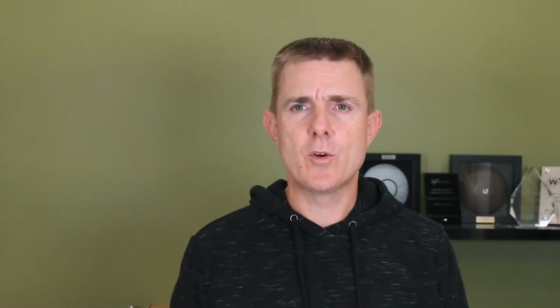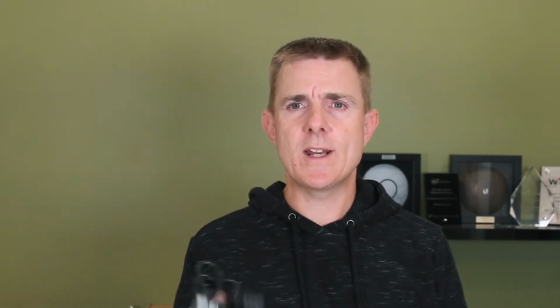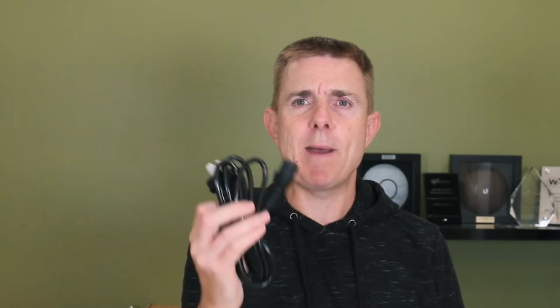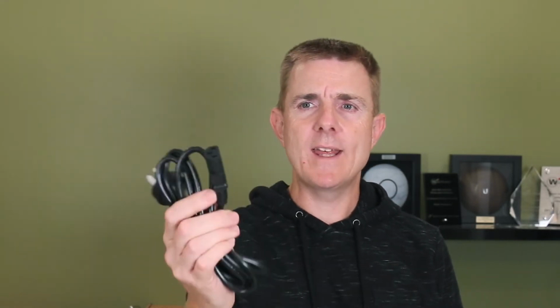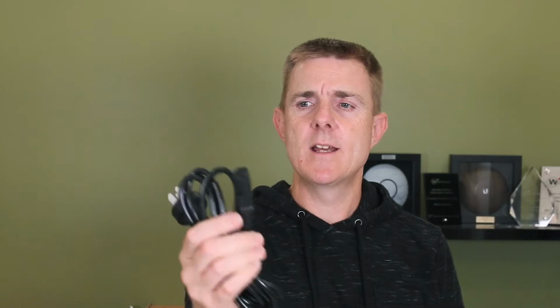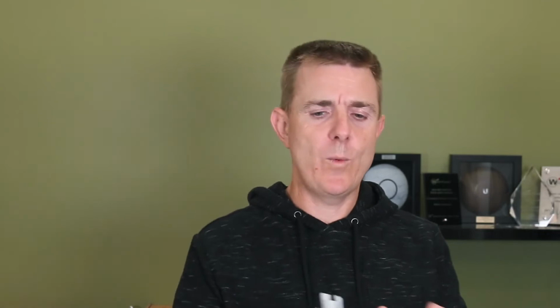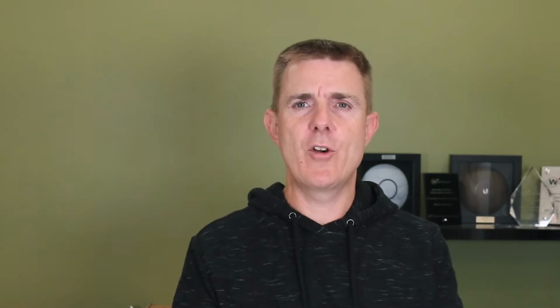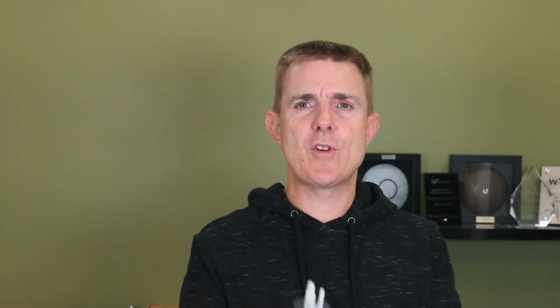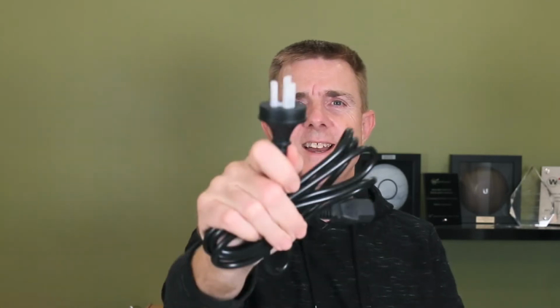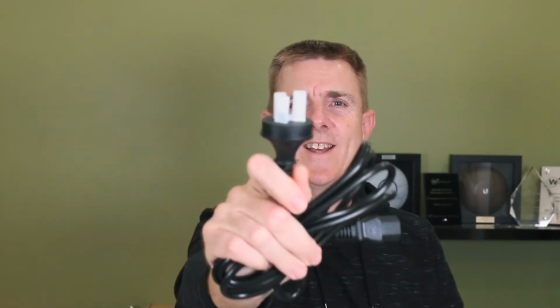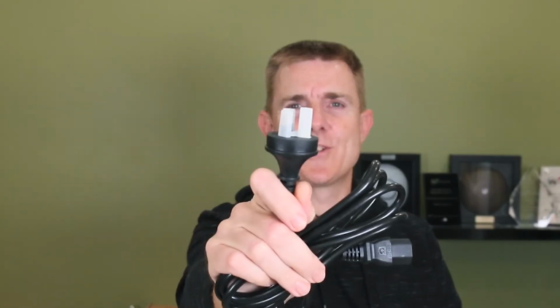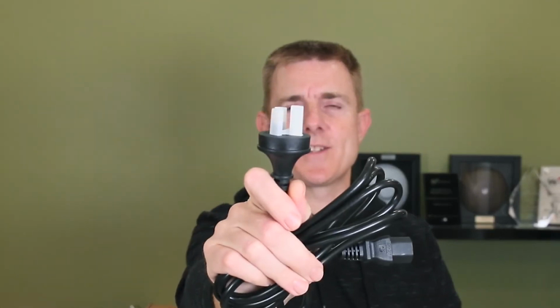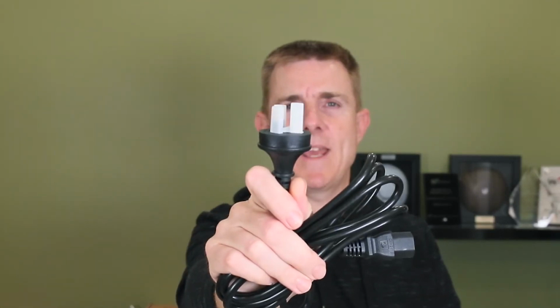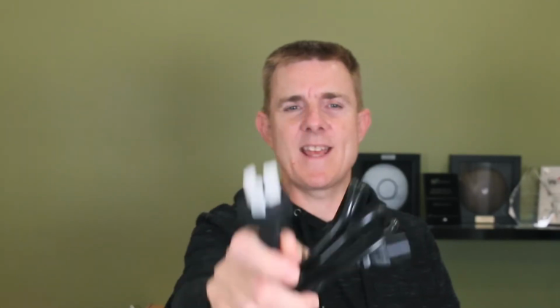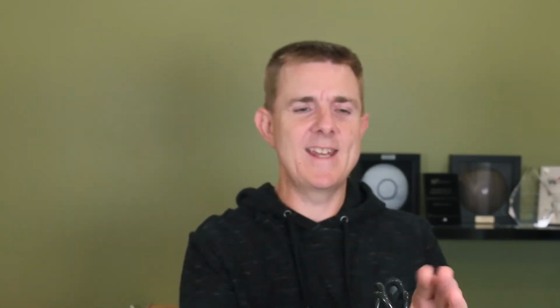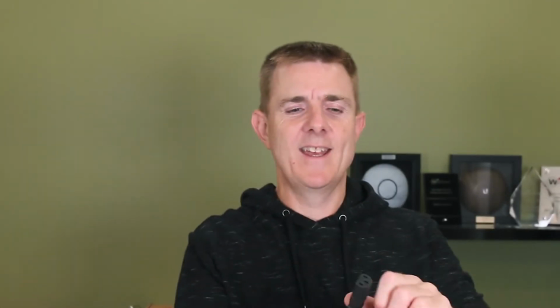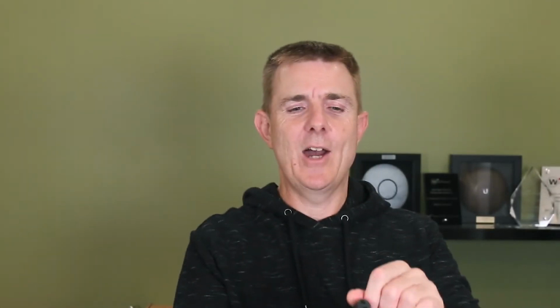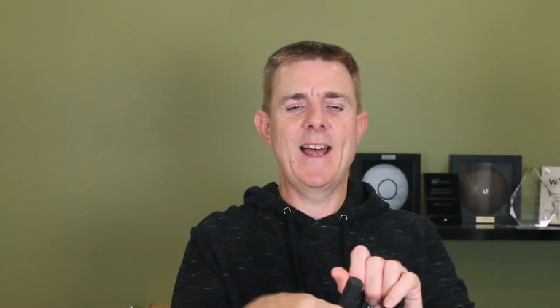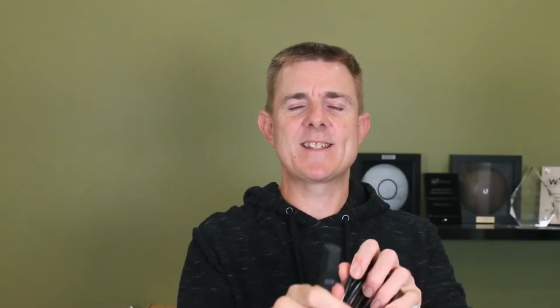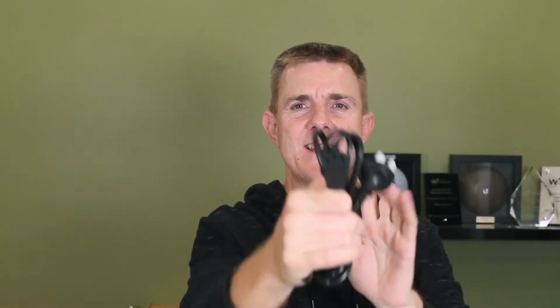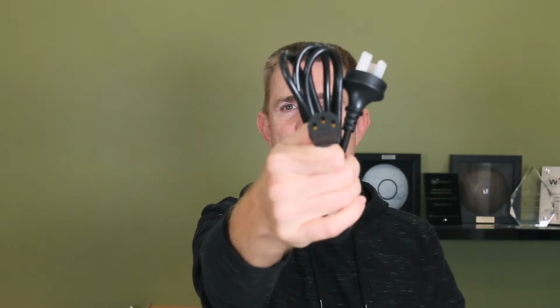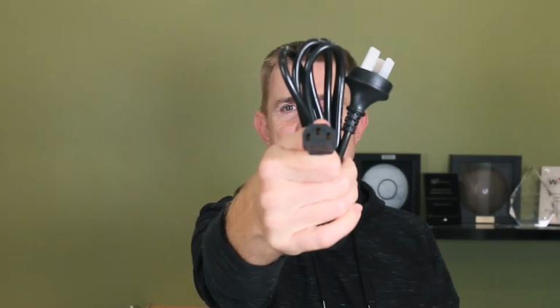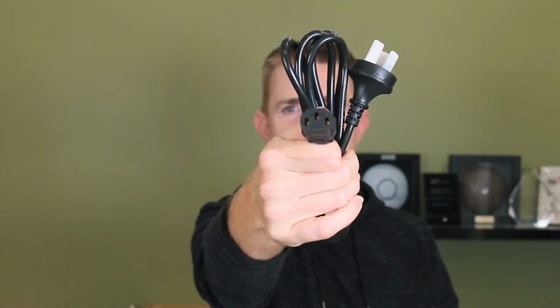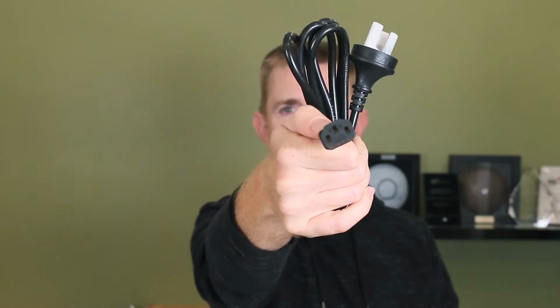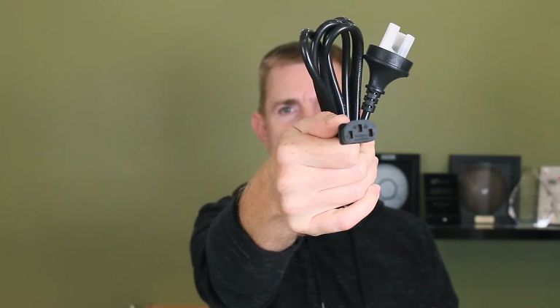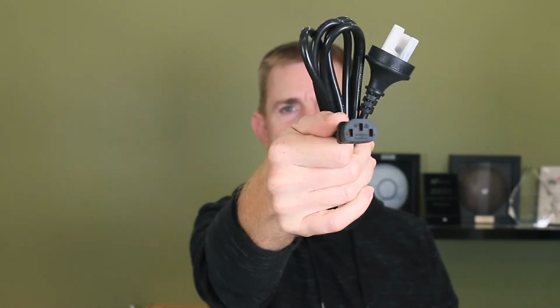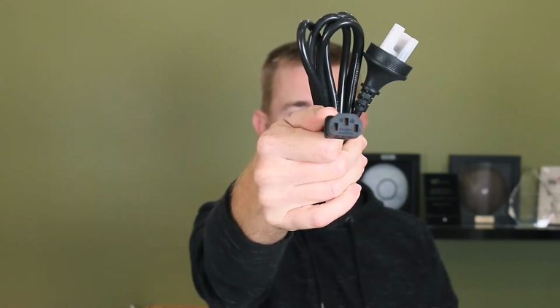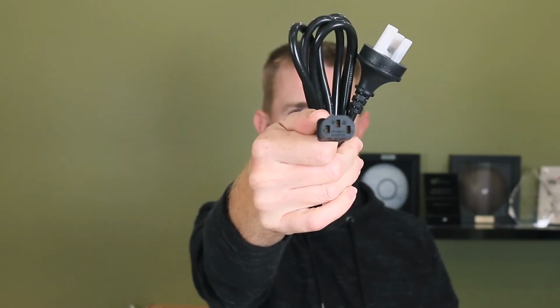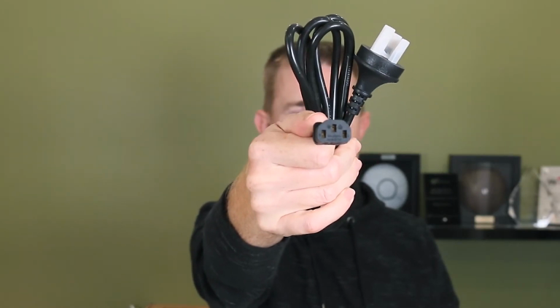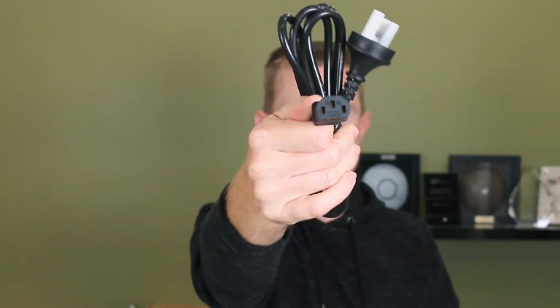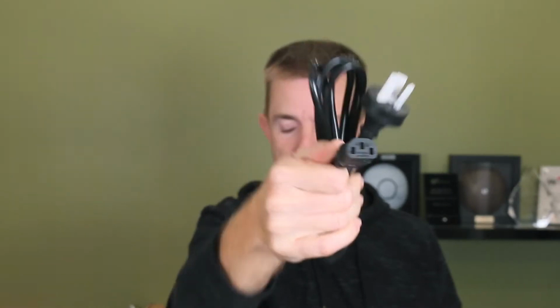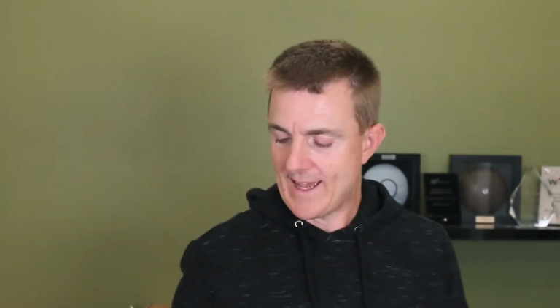You're also going to get a power lead. We're here in Australia so there's our mains end and this is an IEC connector, a kettle lead.